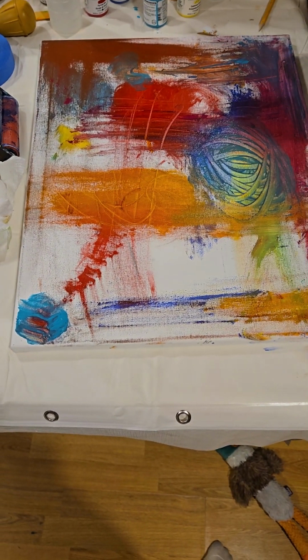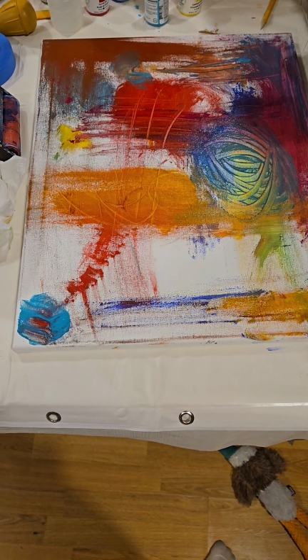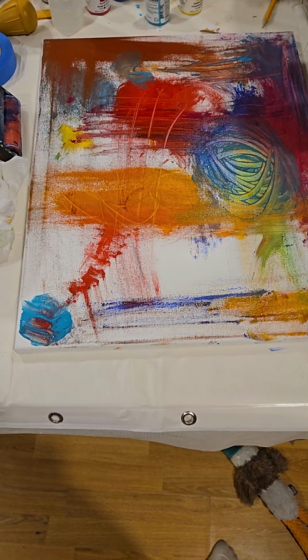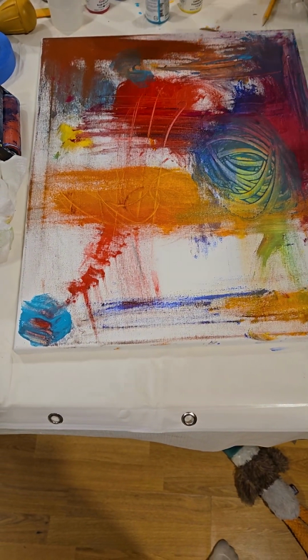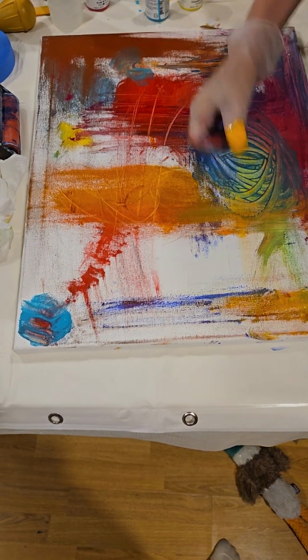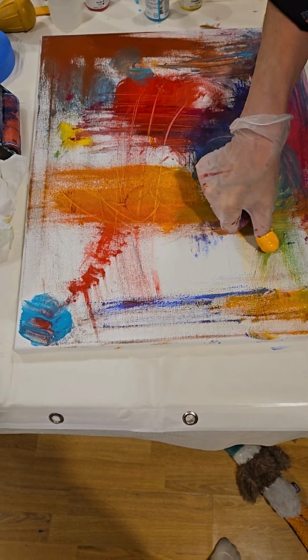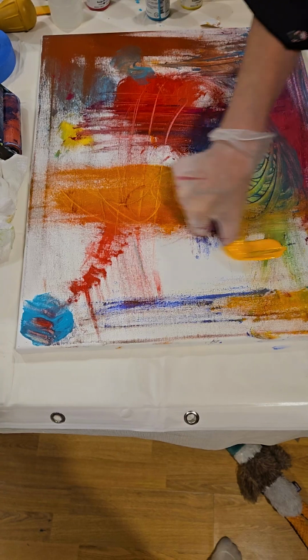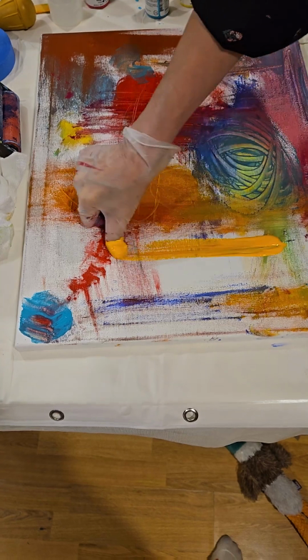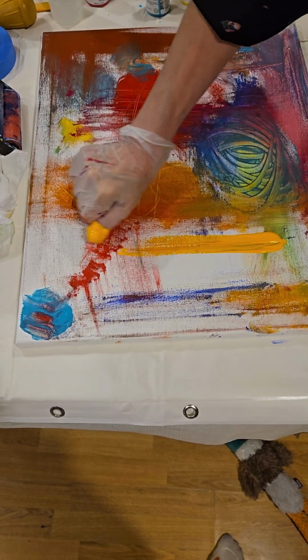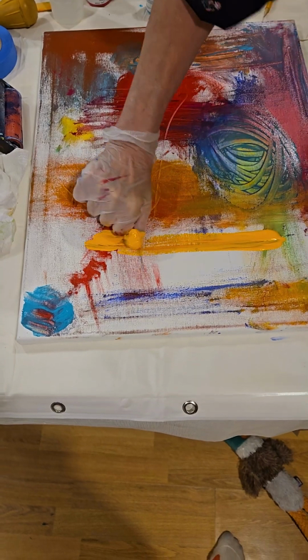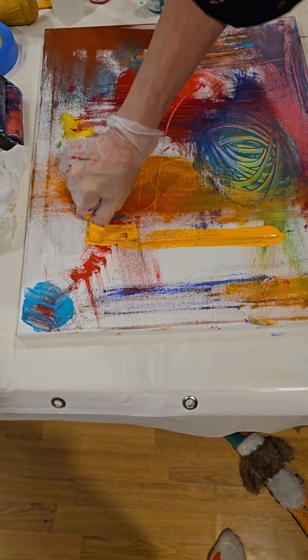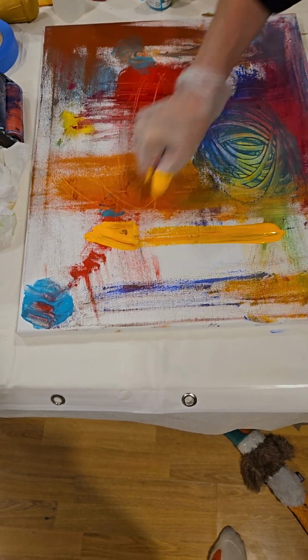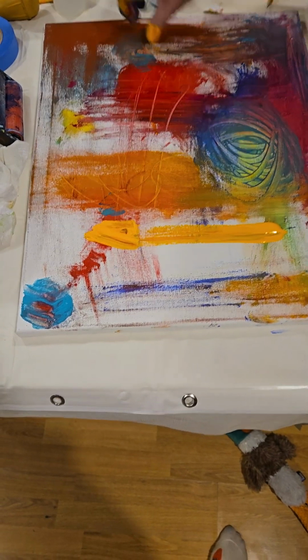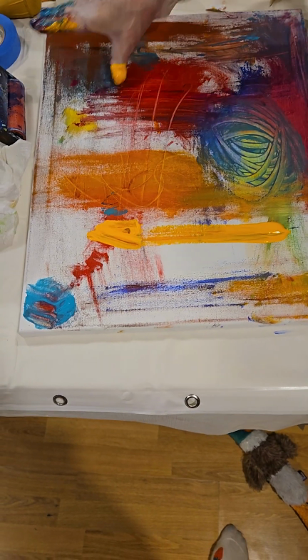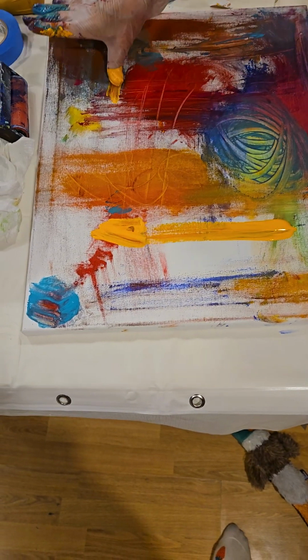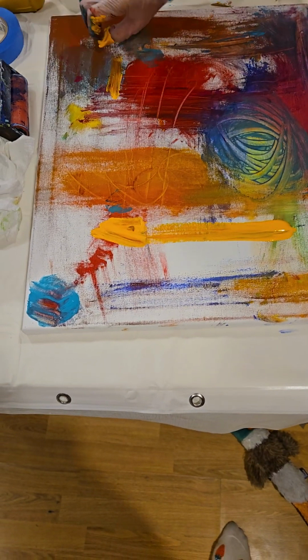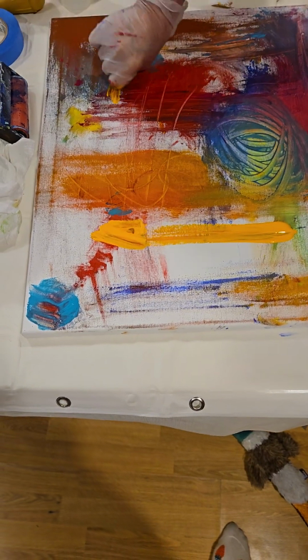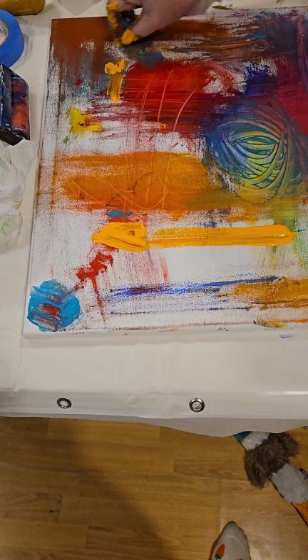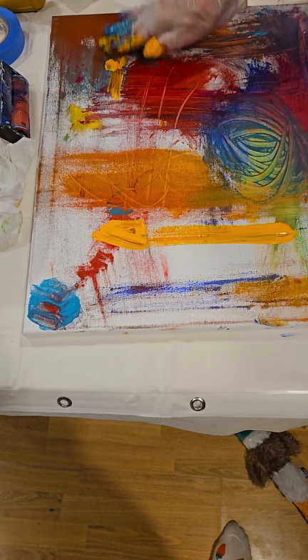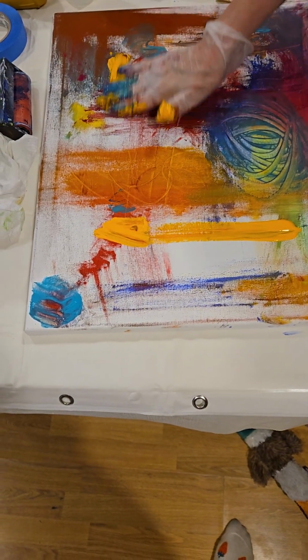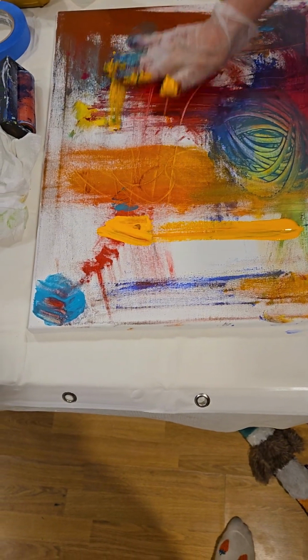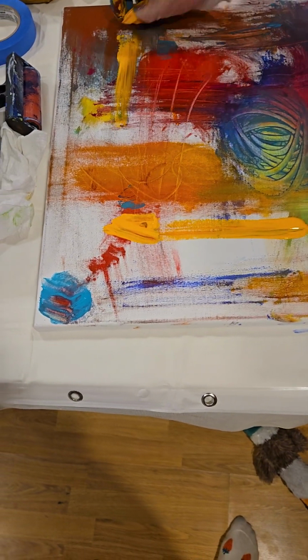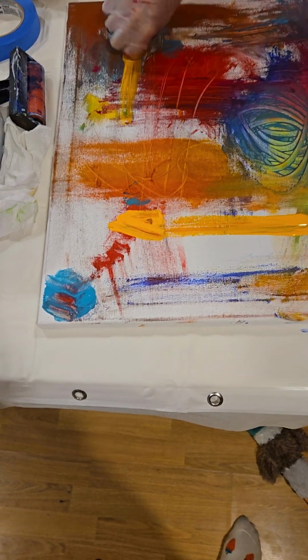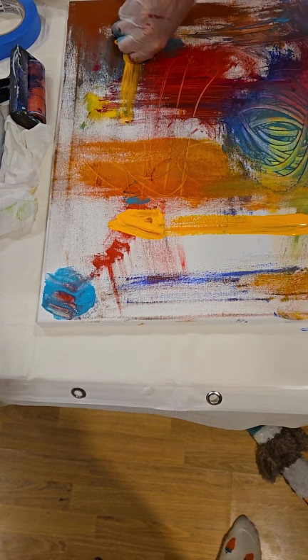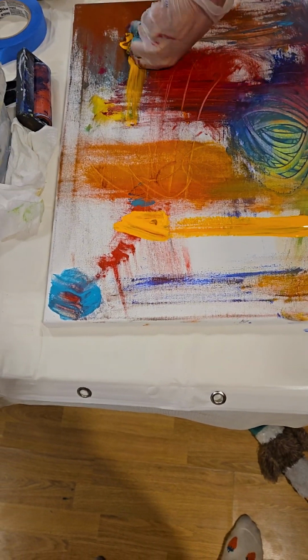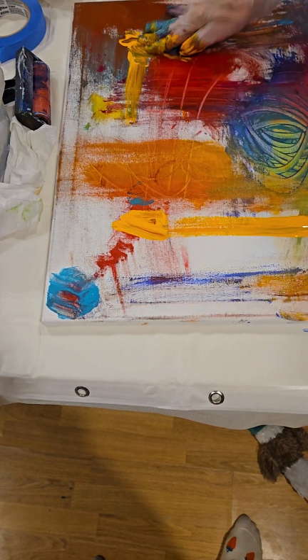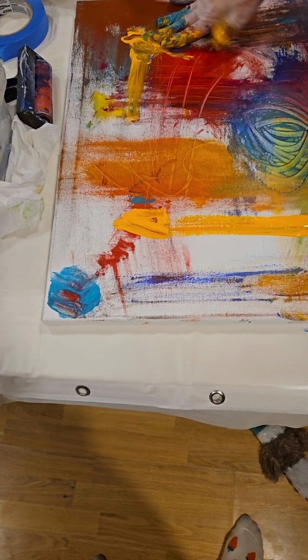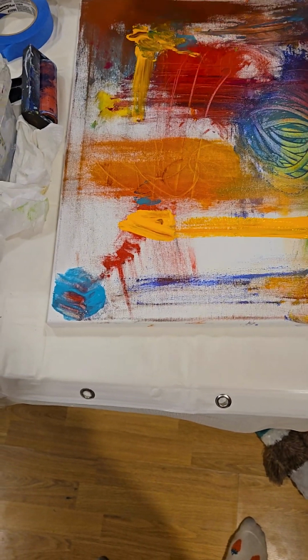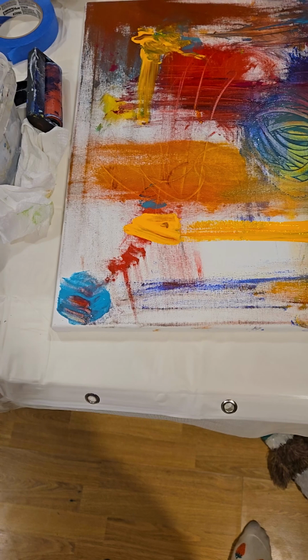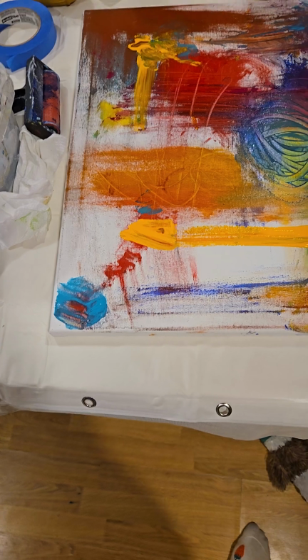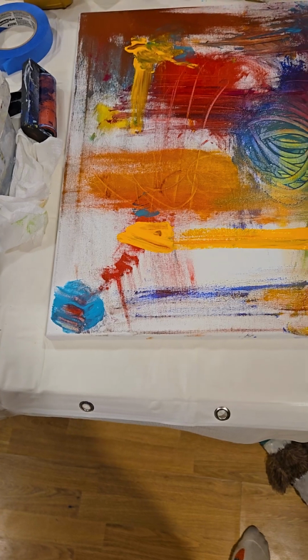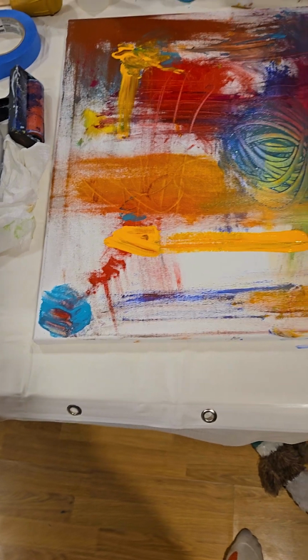Really, you should always mix your paint. Unless you don't want to. And then you don't.